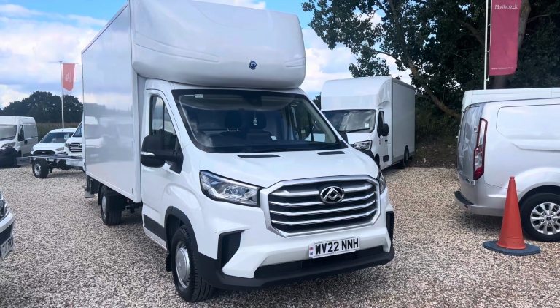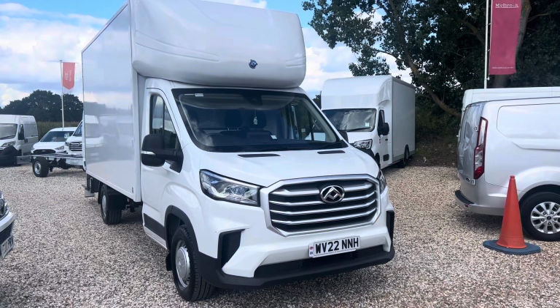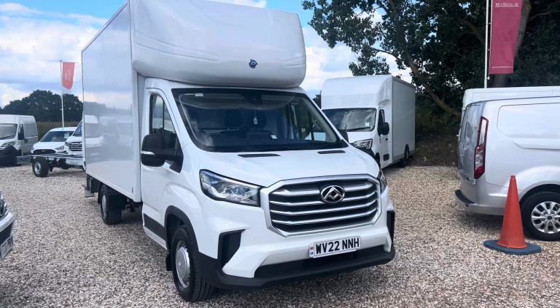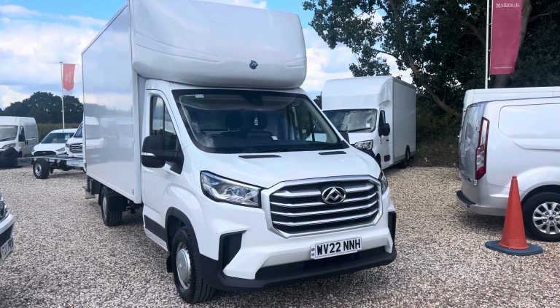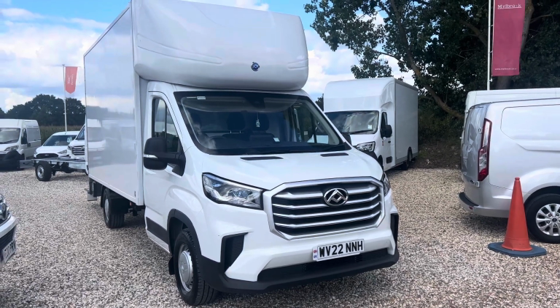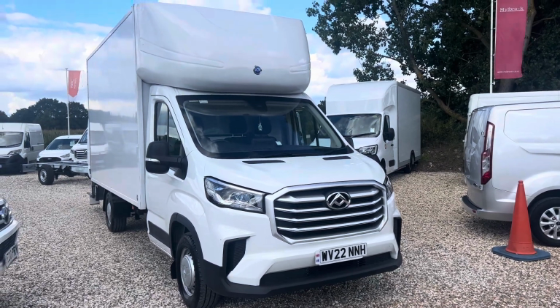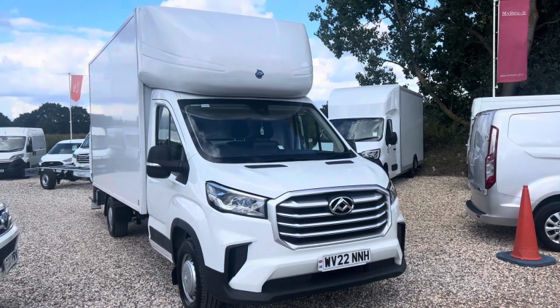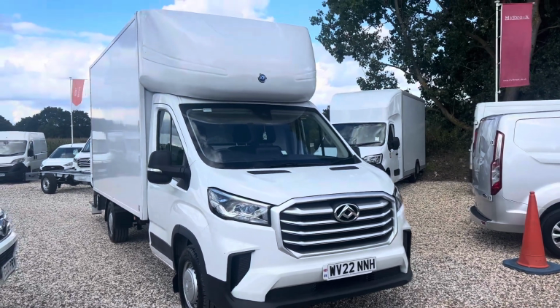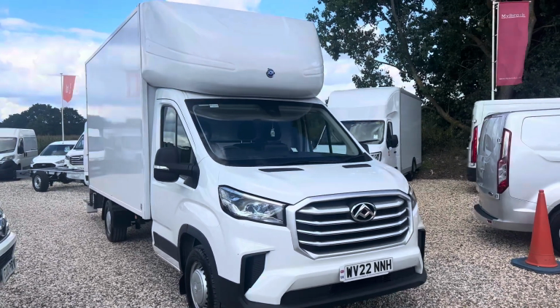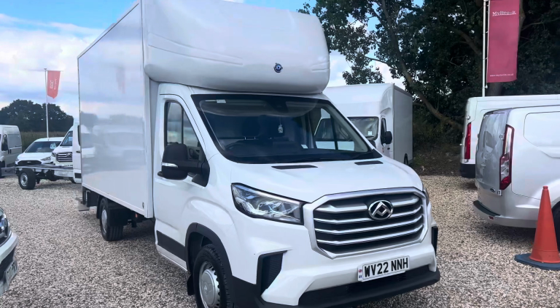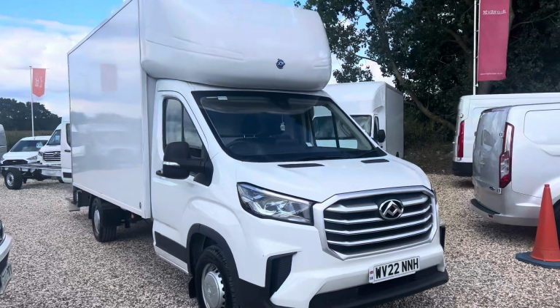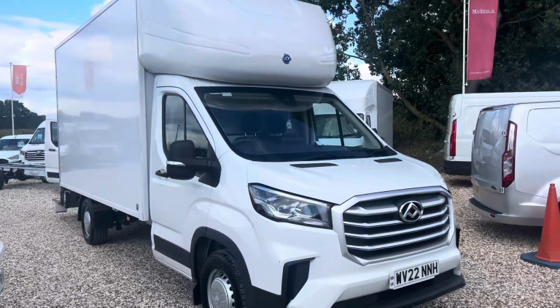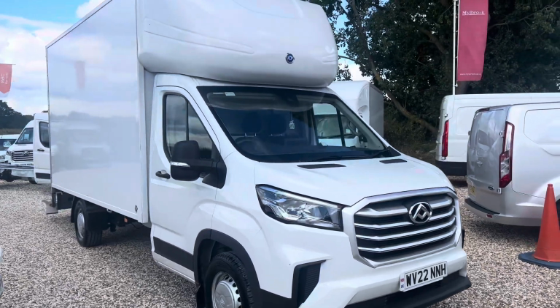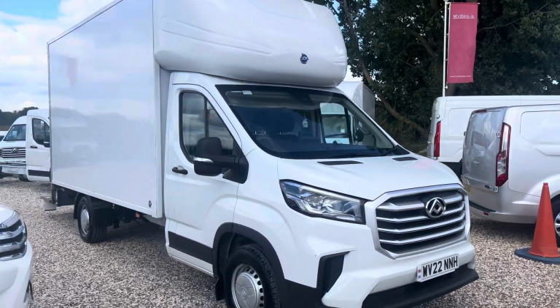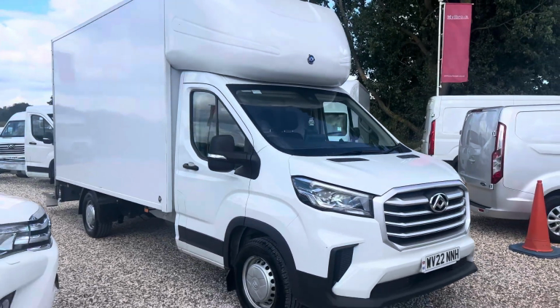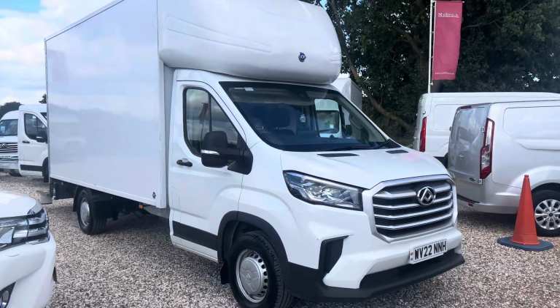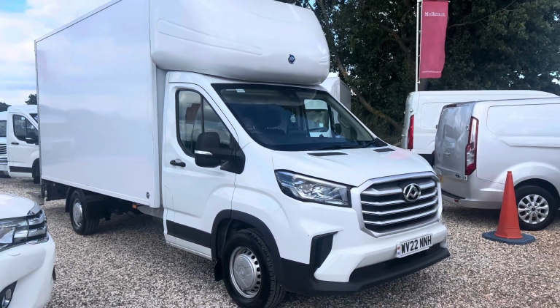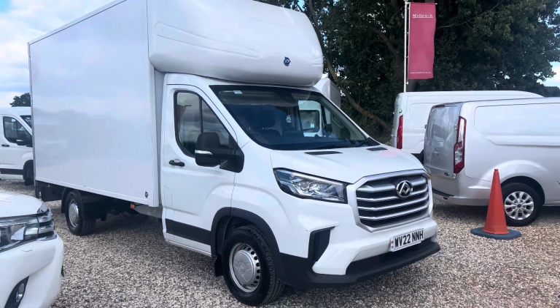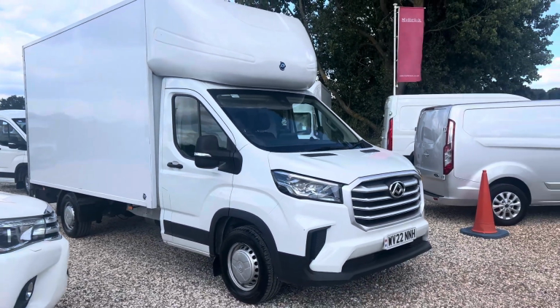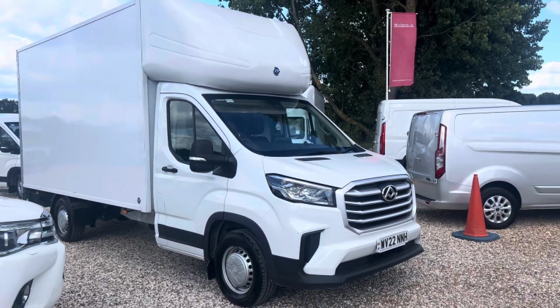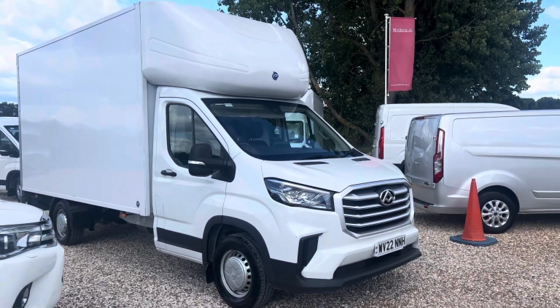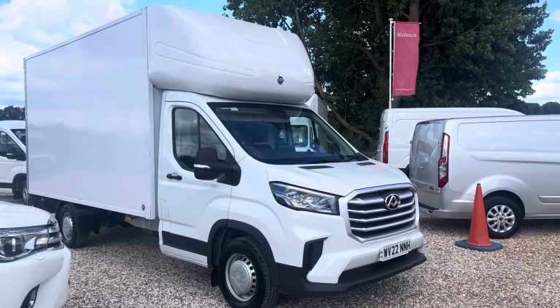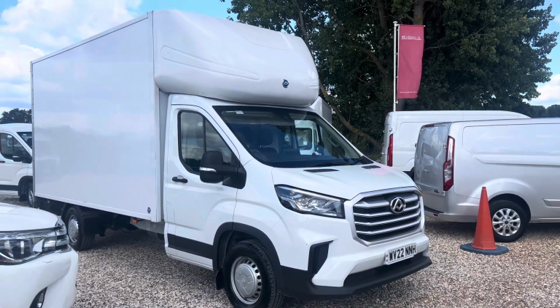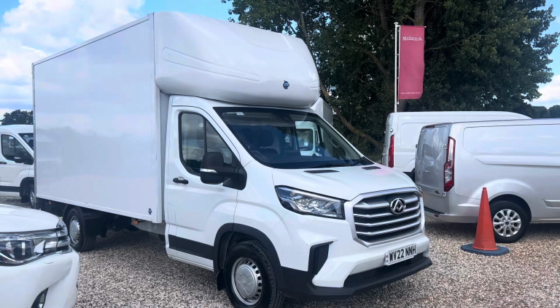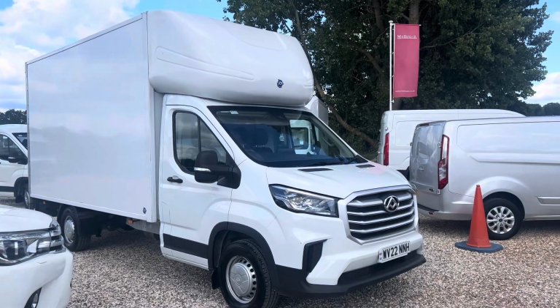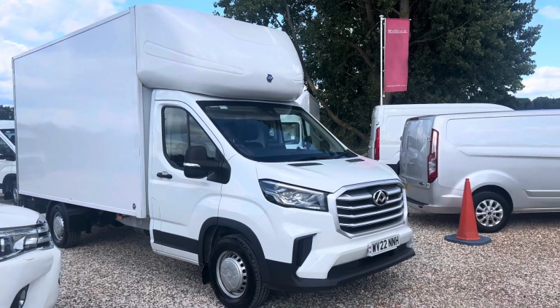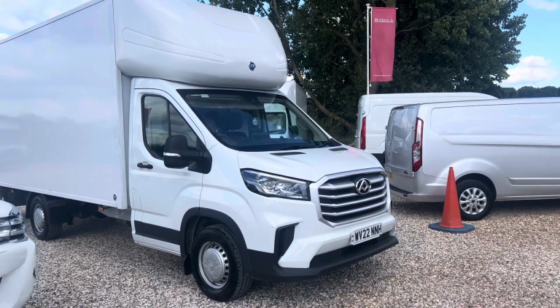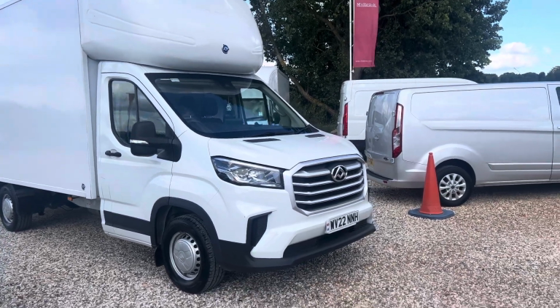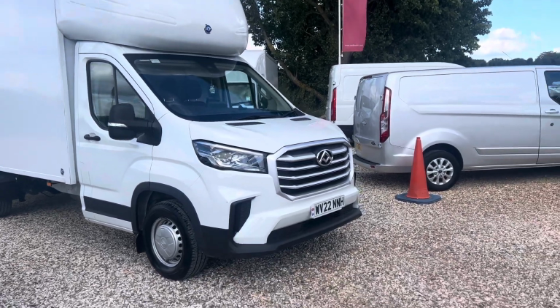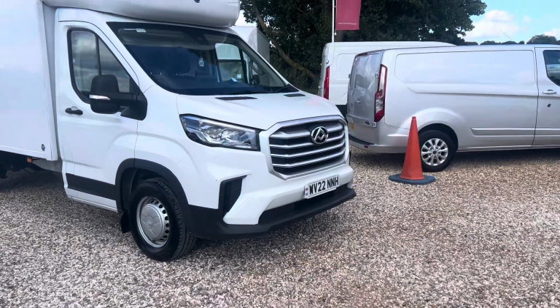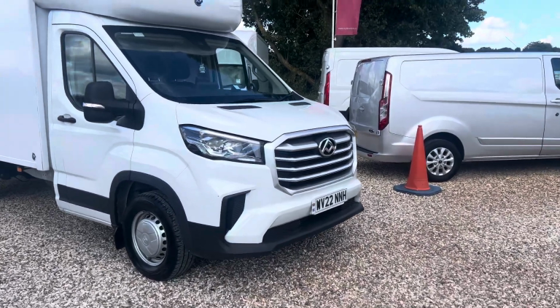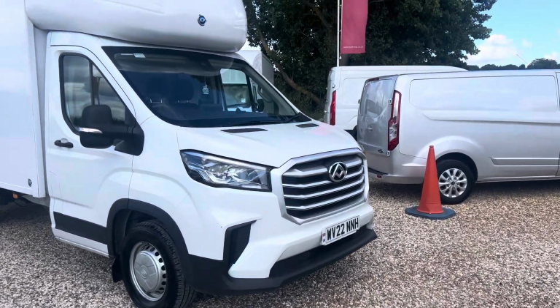Welcome to Millbrook Maxxis. Here we have a Maxxis Deliver 9 L4. It's a long wheelbase Luton with a four metre body. This also has a tail lift.